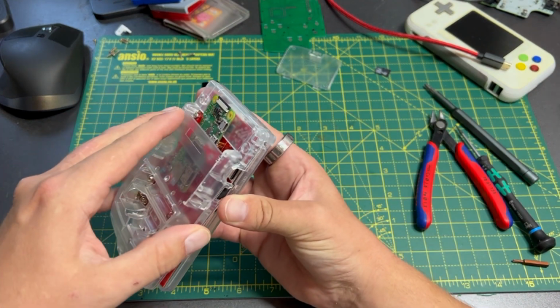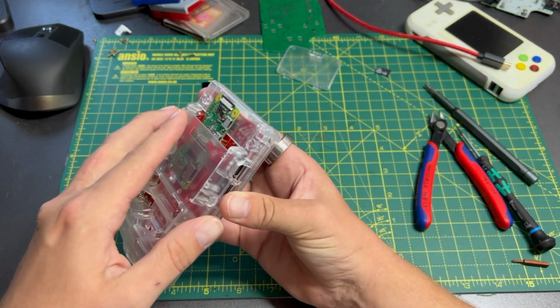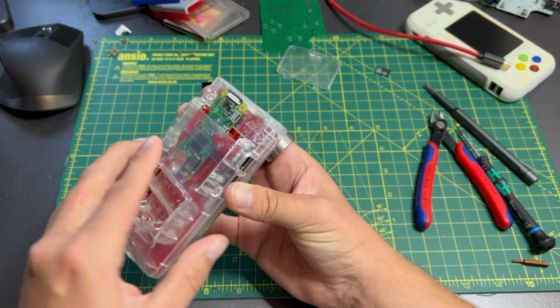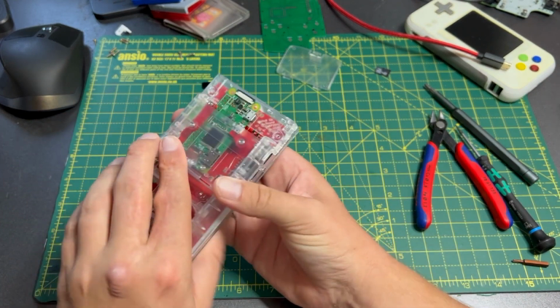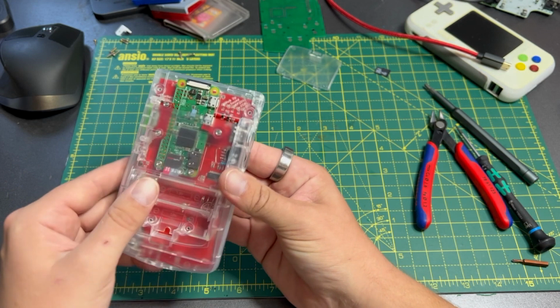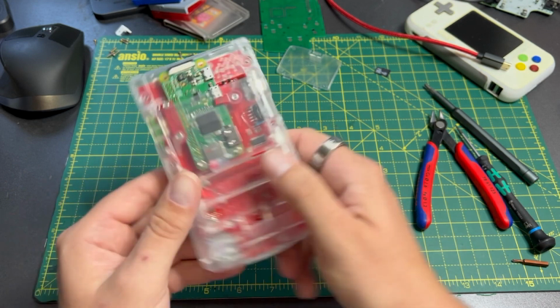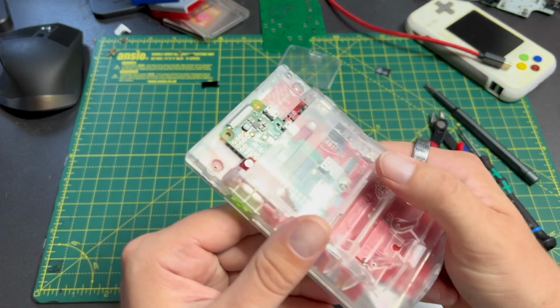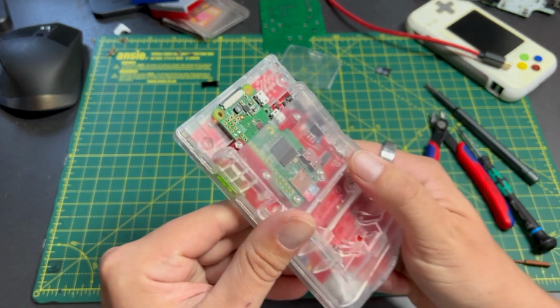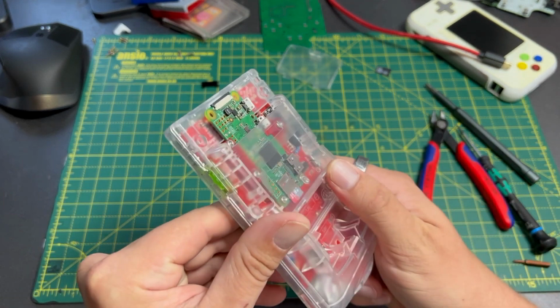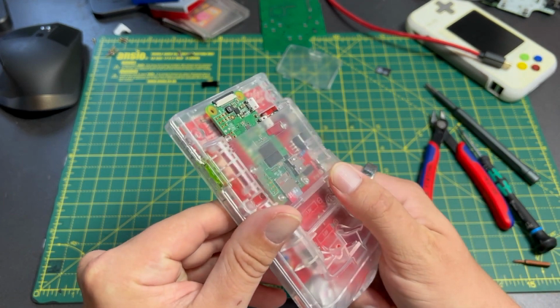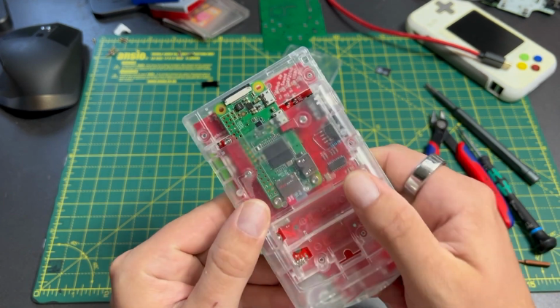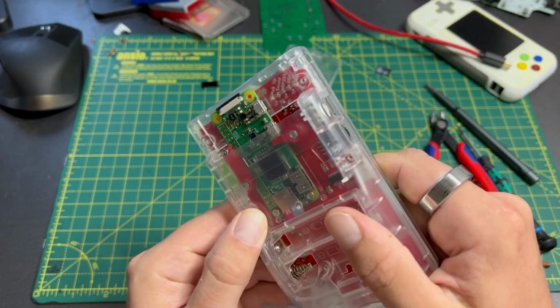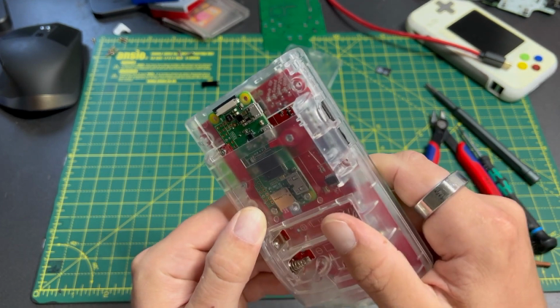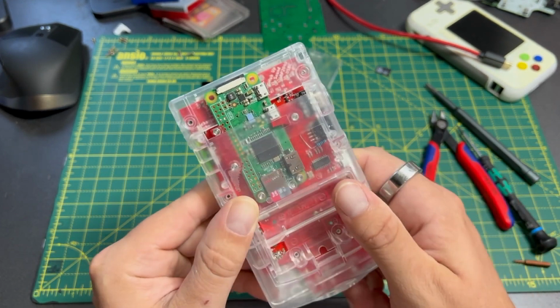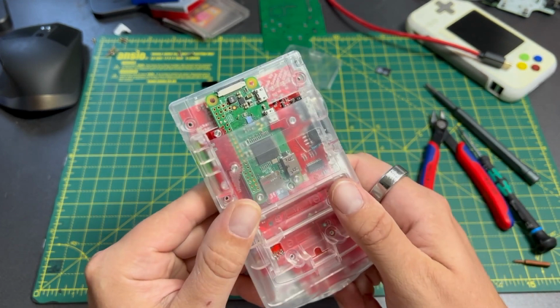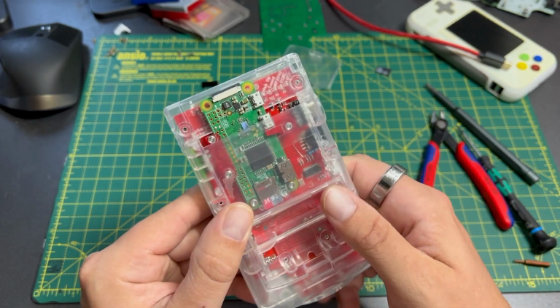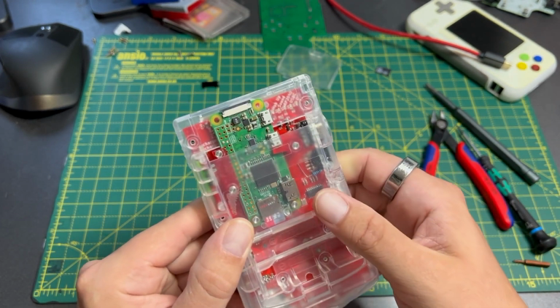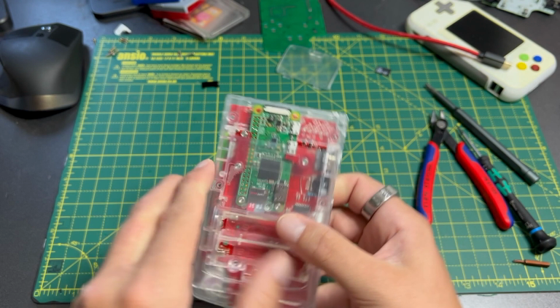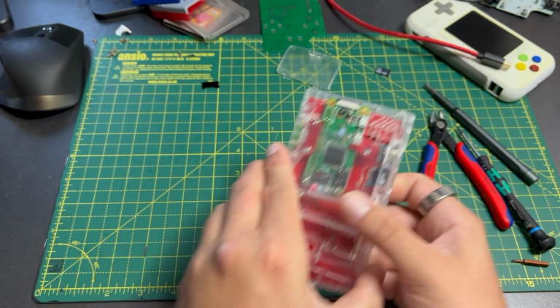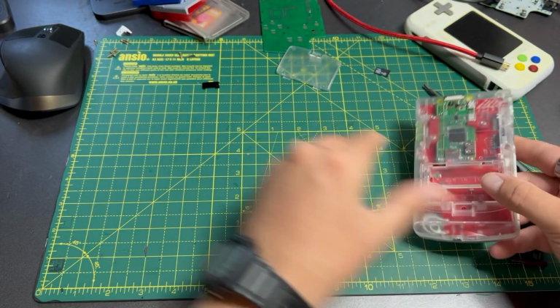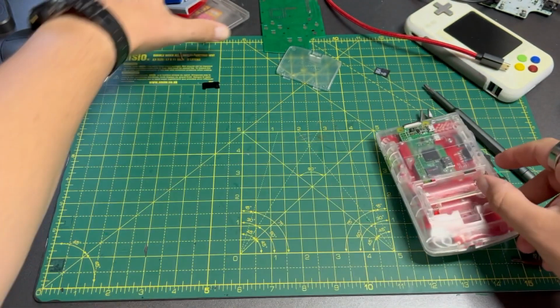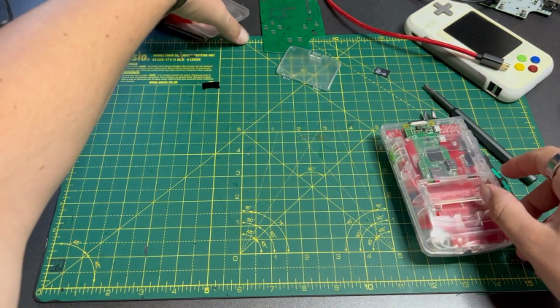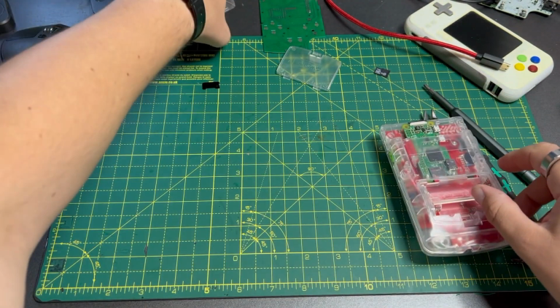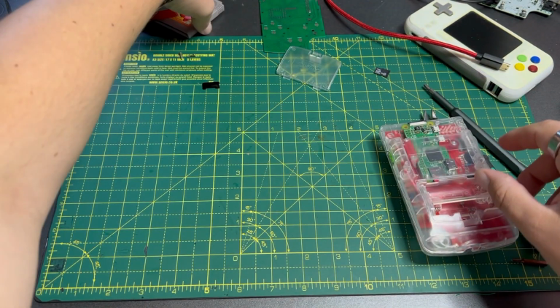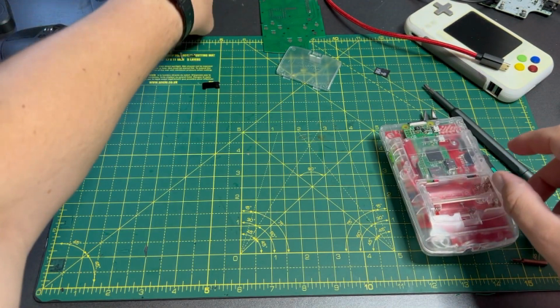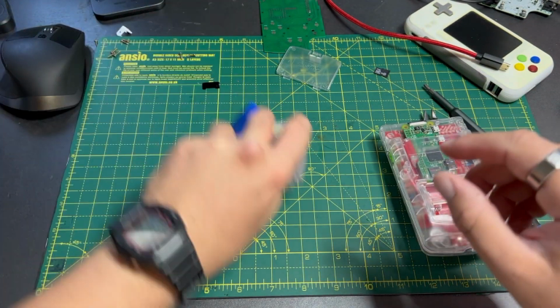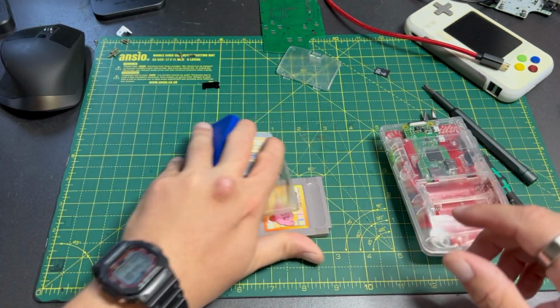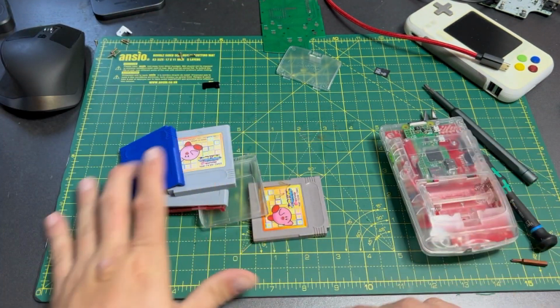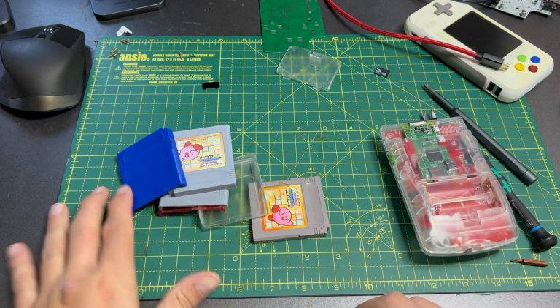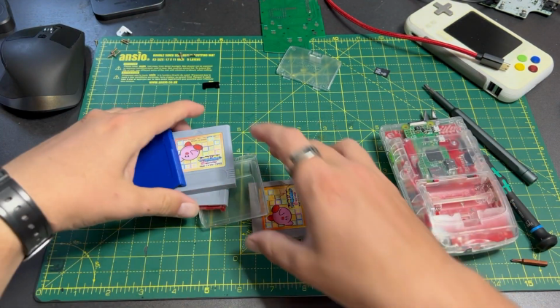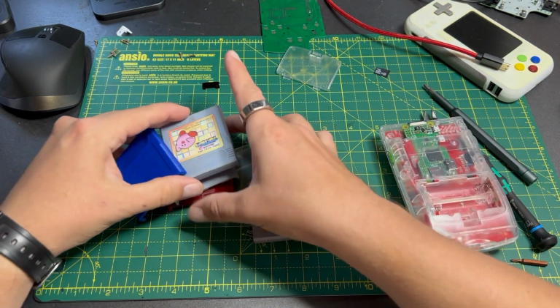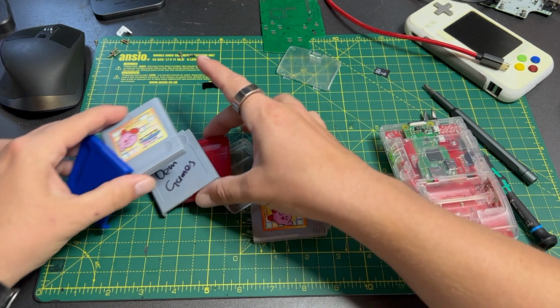In order to avoid hacking away at the enclosure as much as possible, the Raspberry Pi Zero ends up poking out the top of the game slot. This was an issue with an obvious solution: 3D printed Game Boy and Game Boy Color cartridges.